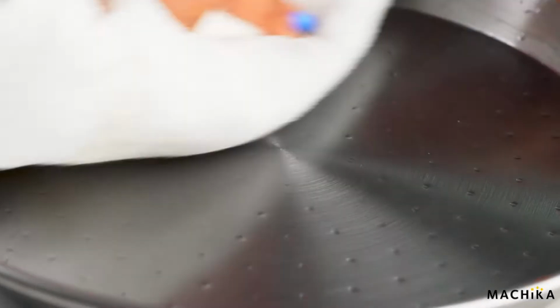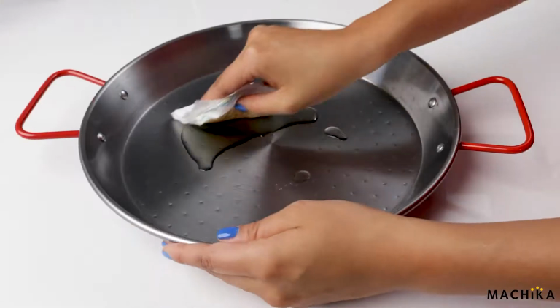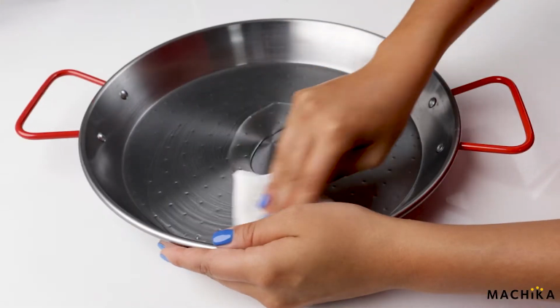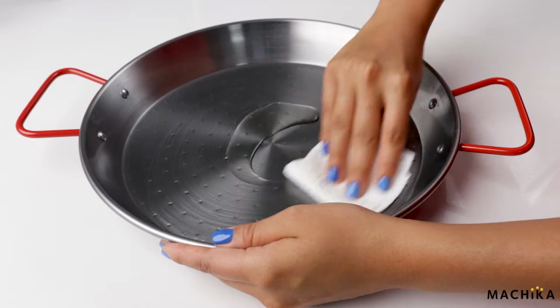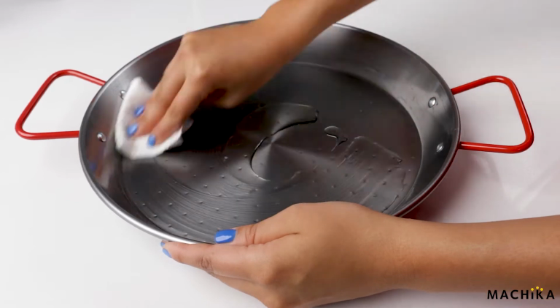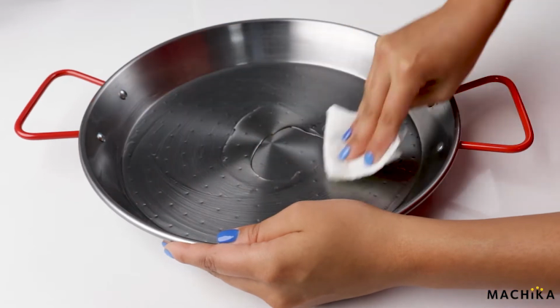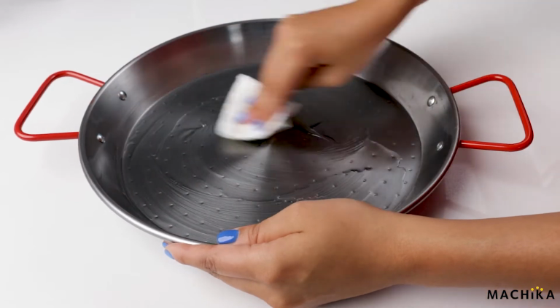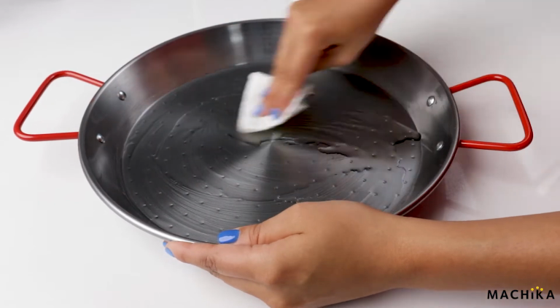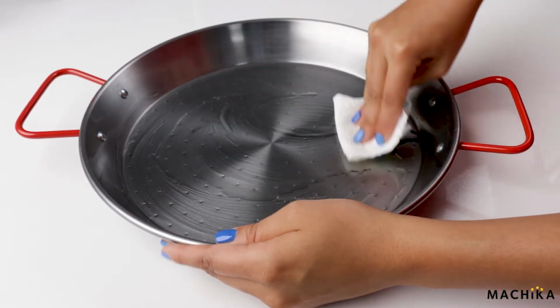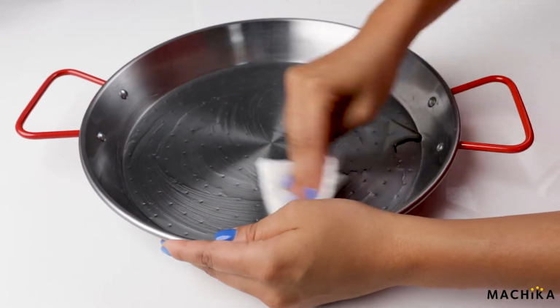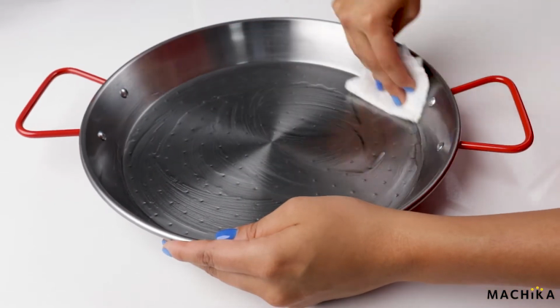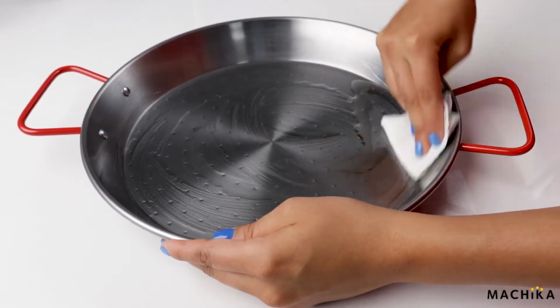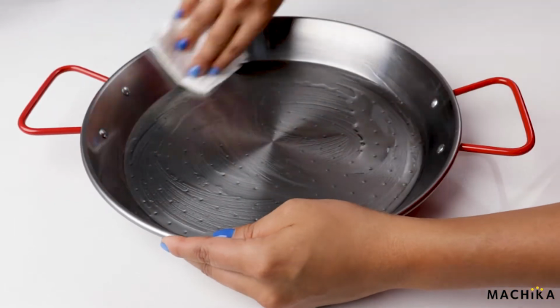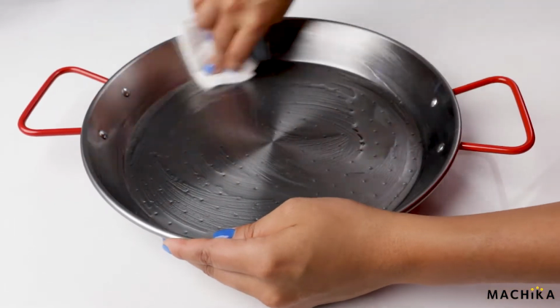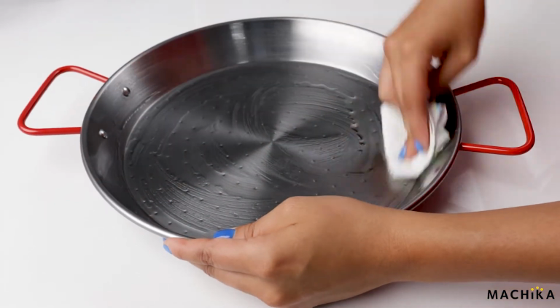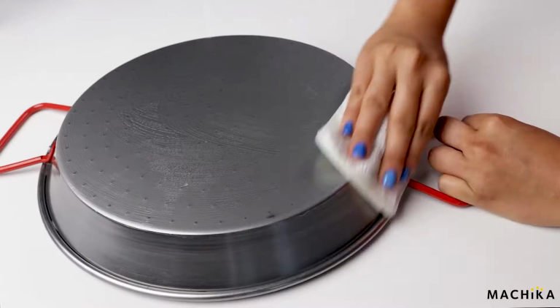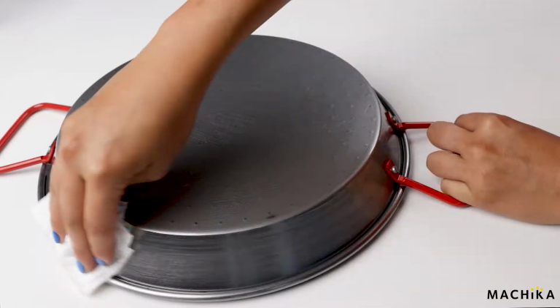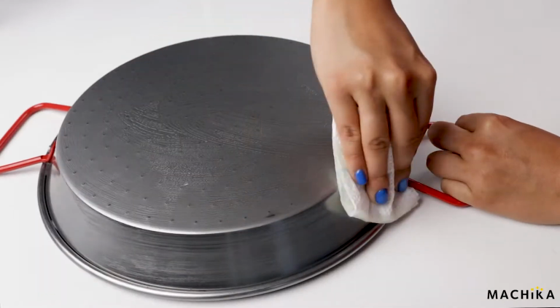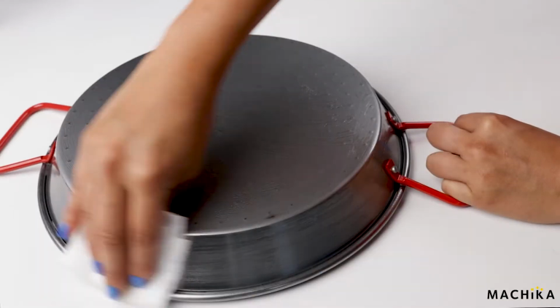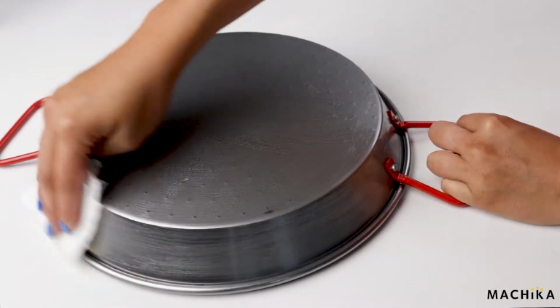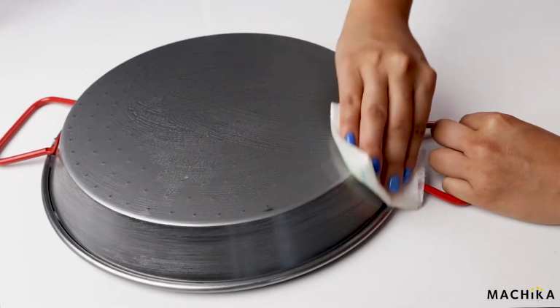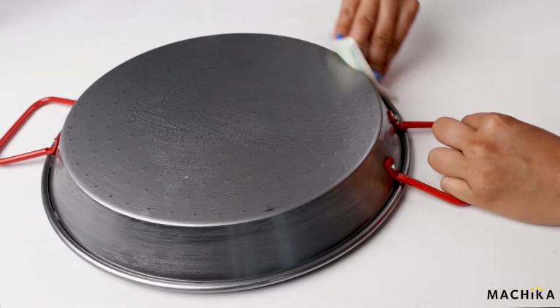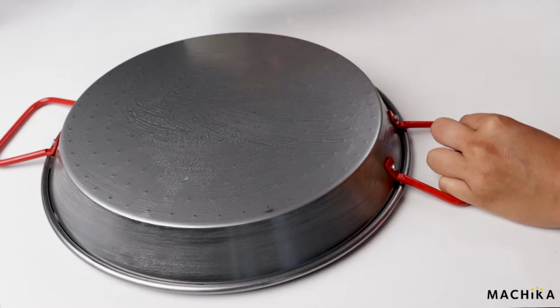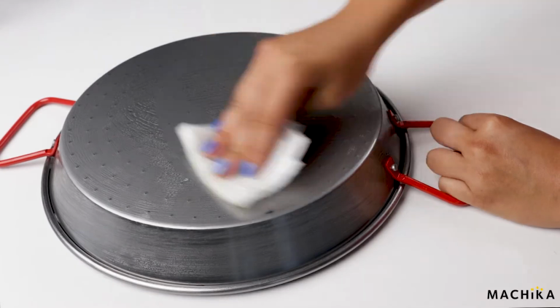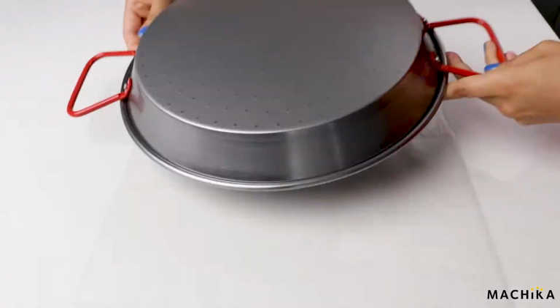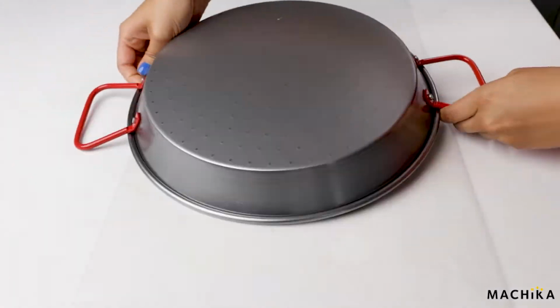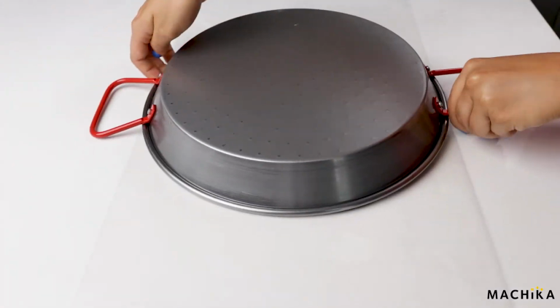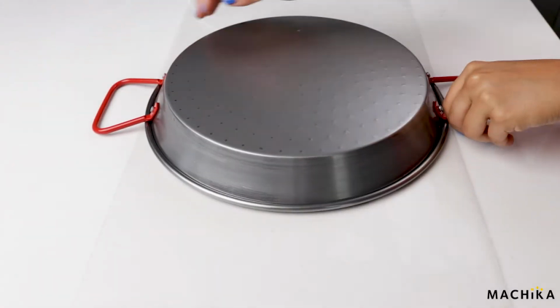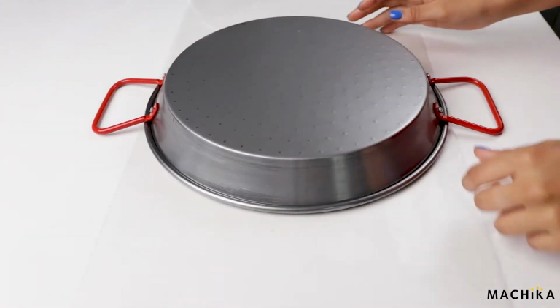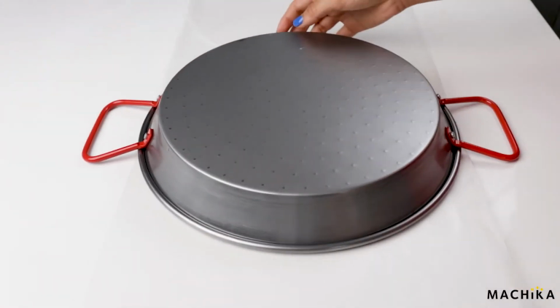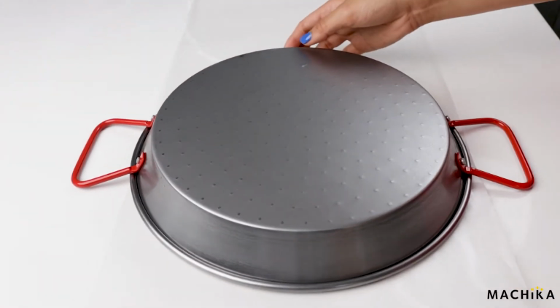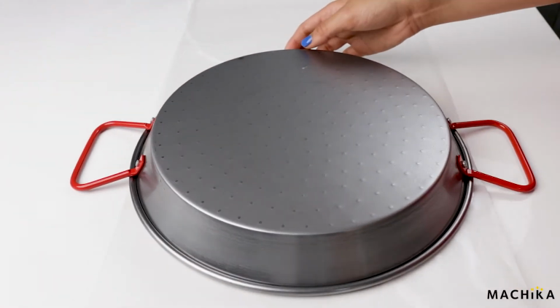lightly oil the pan inside and outside with some vegetable cooking oil. Then wrap your pan in craft paper.